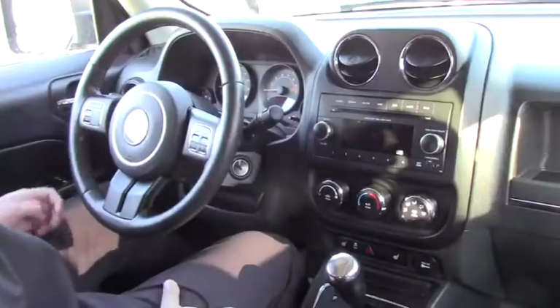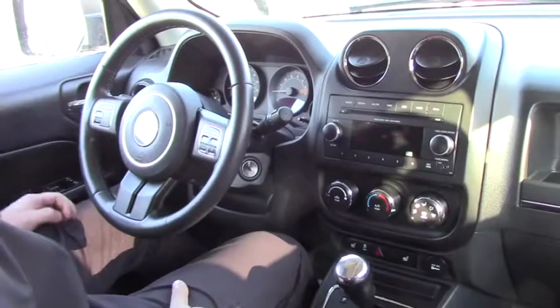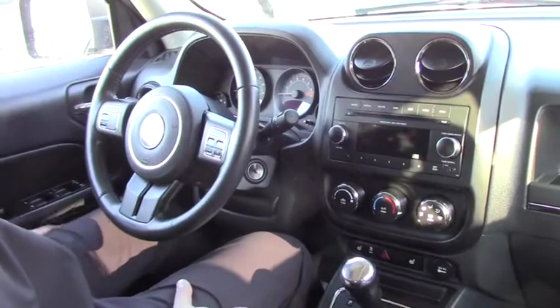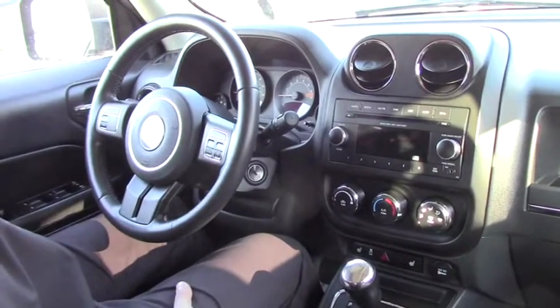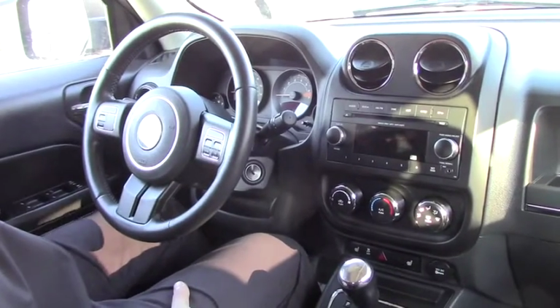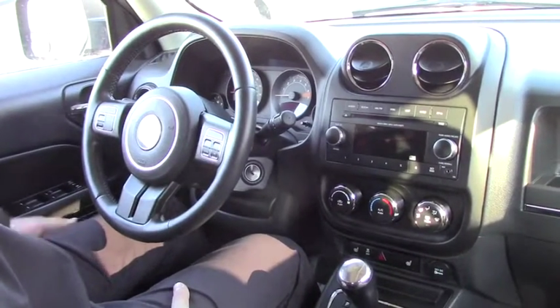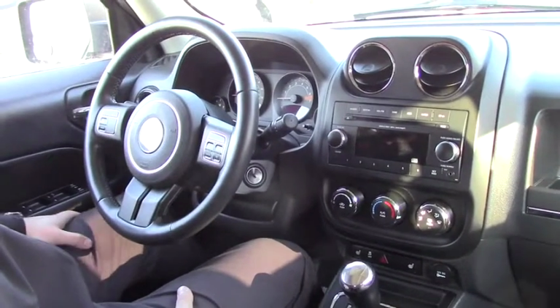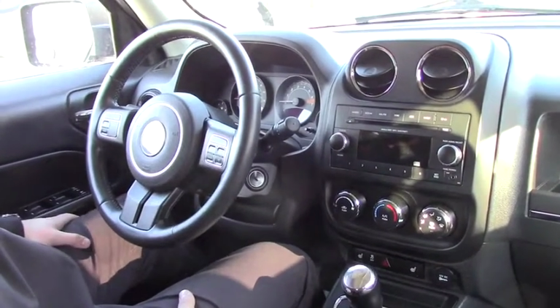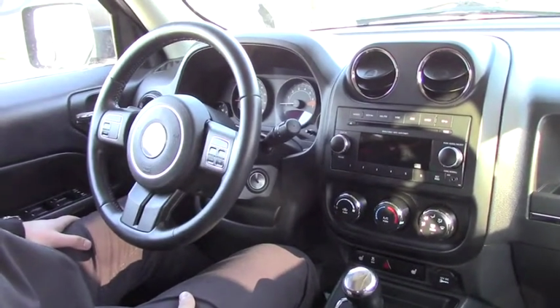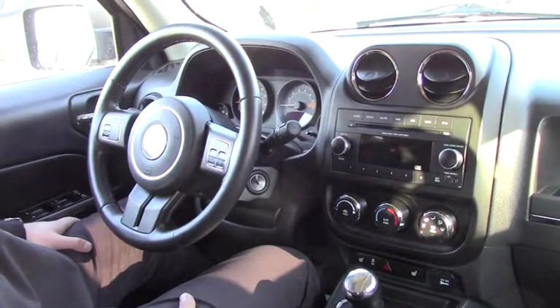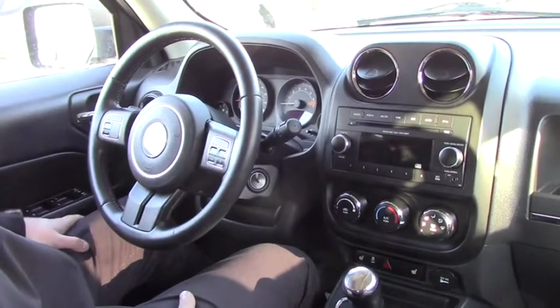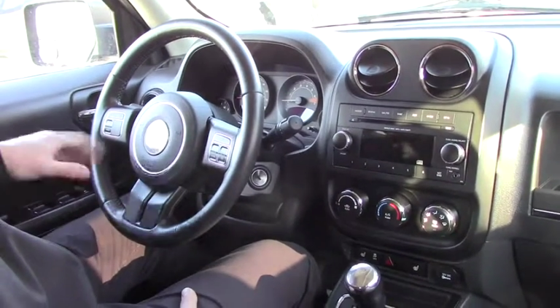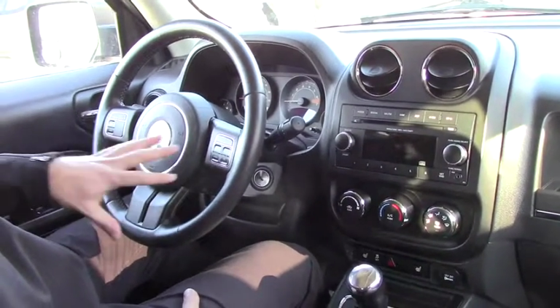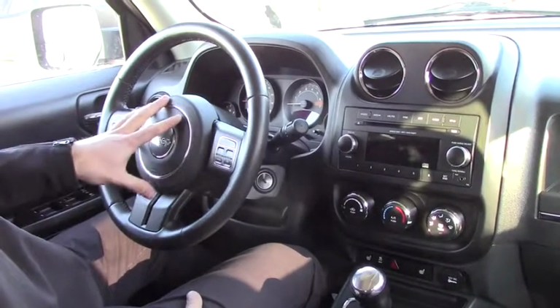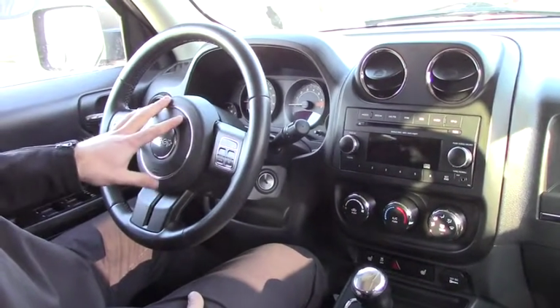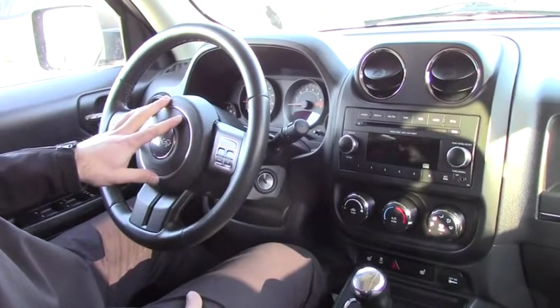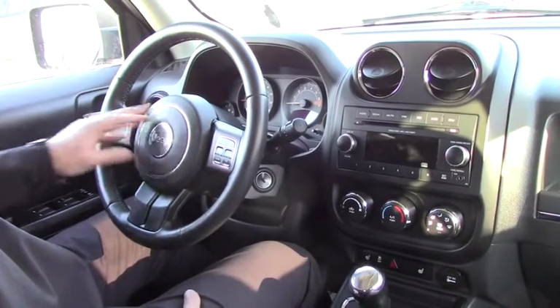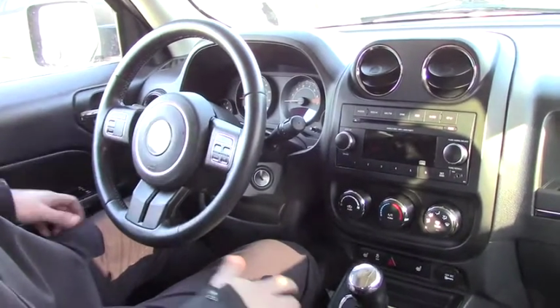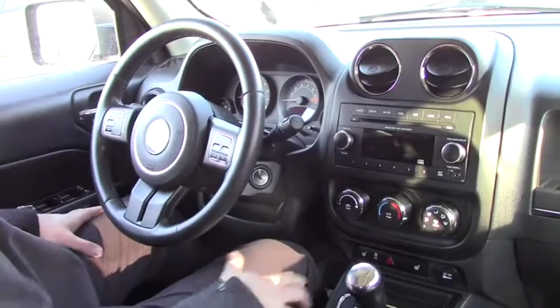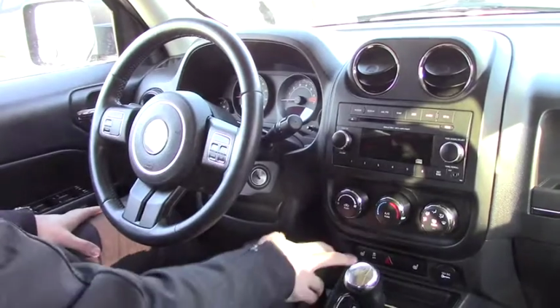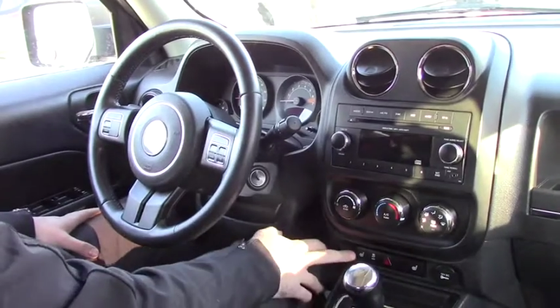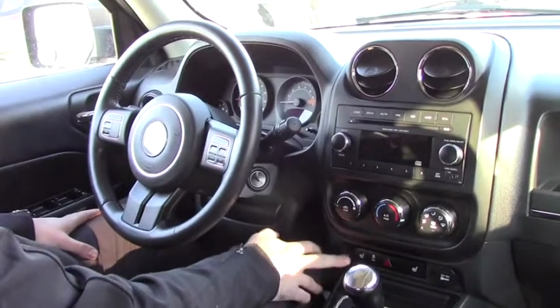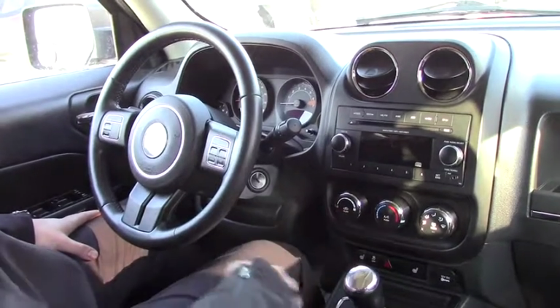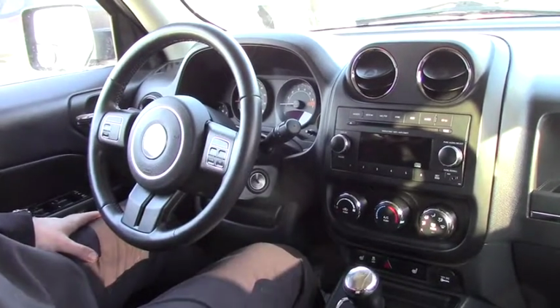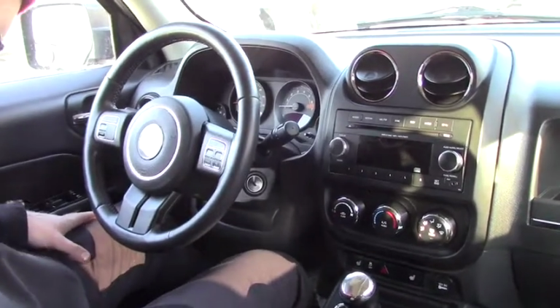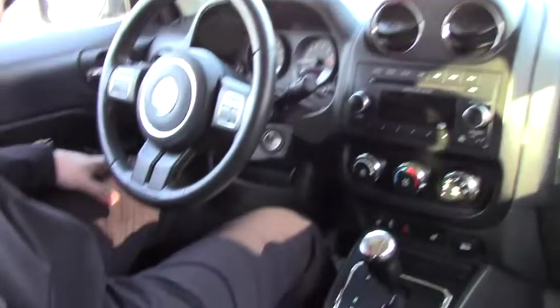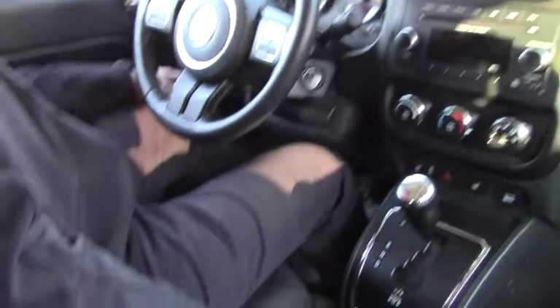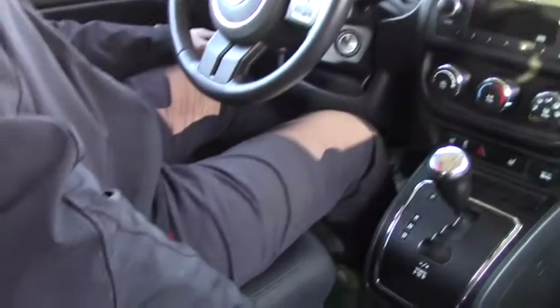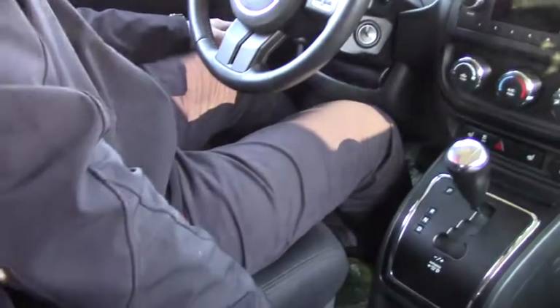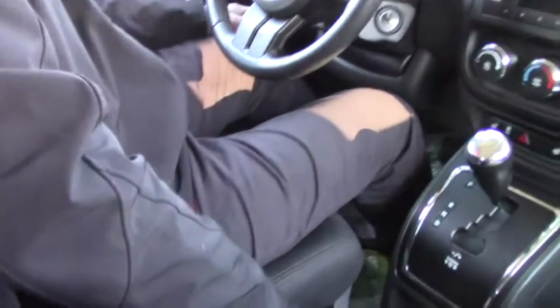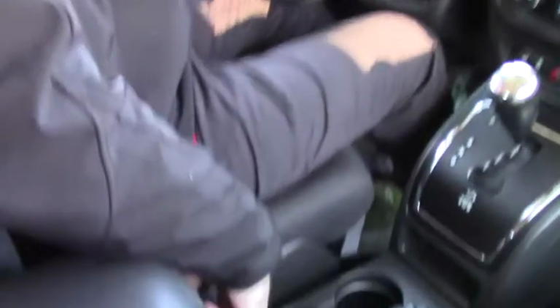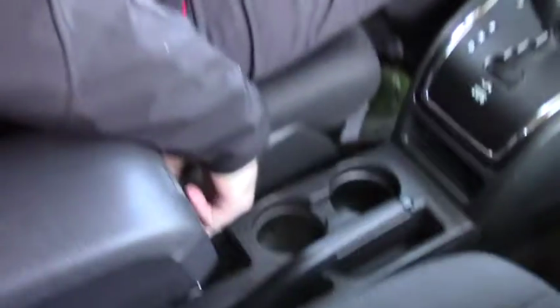Inside the vehicle you've got power locks, power windows, power and heated mirrors. All your hands-free controls on the steering wheel here. This does actually have heated seats. You've got your four-wheel lock differential down here.